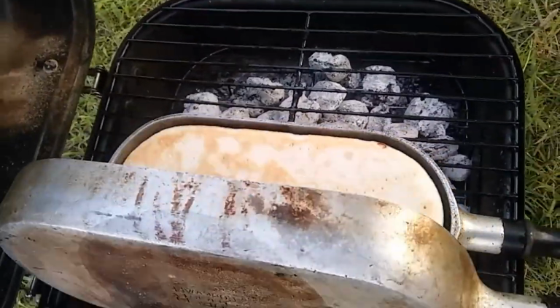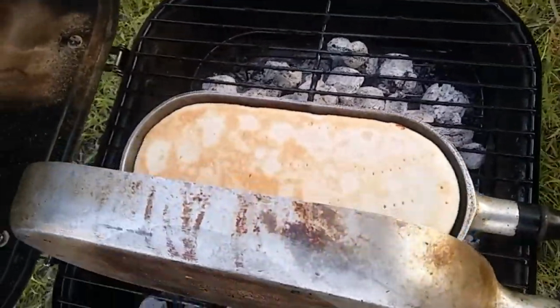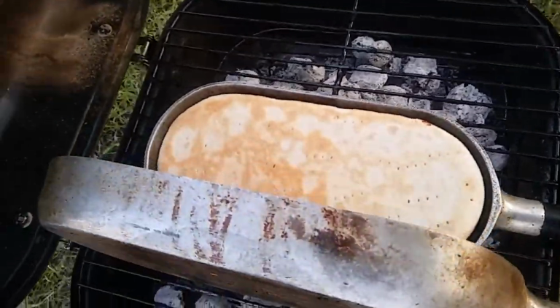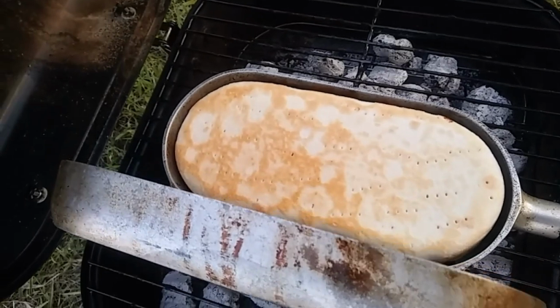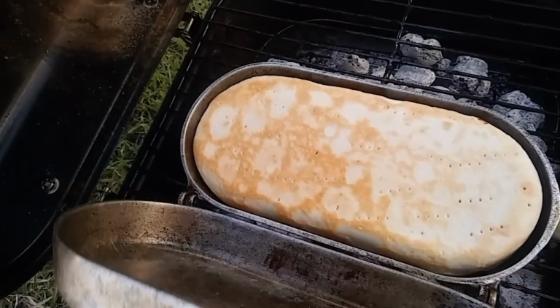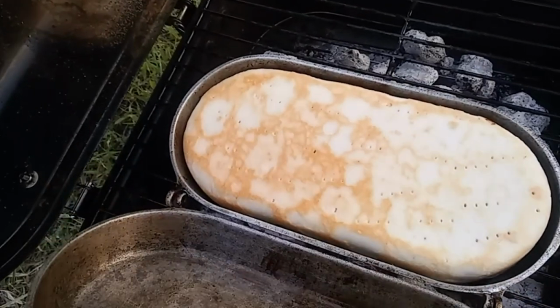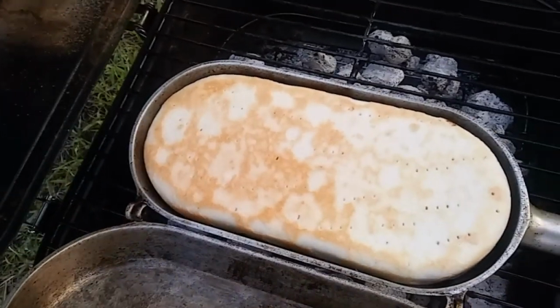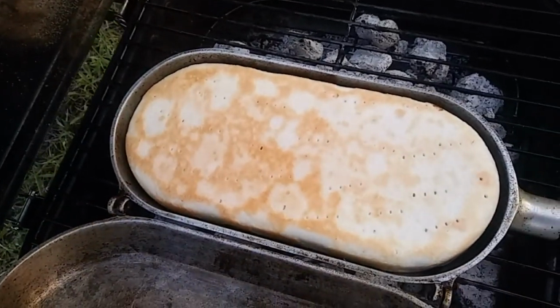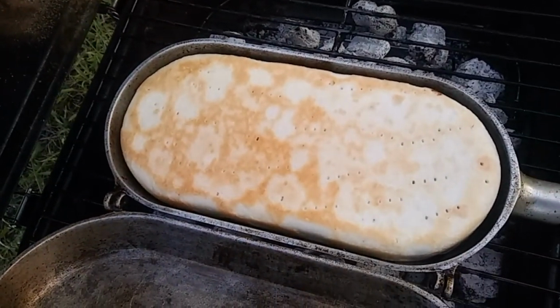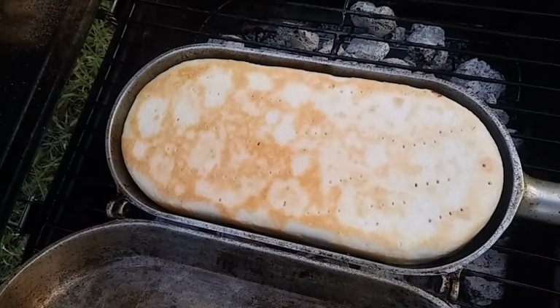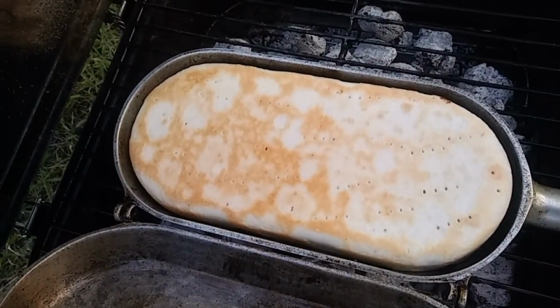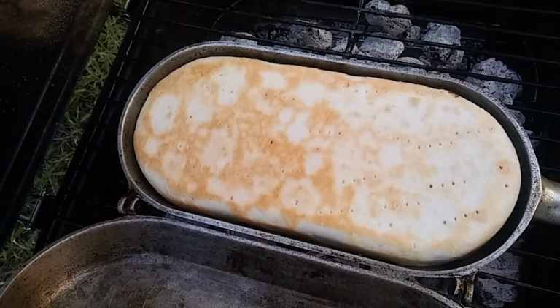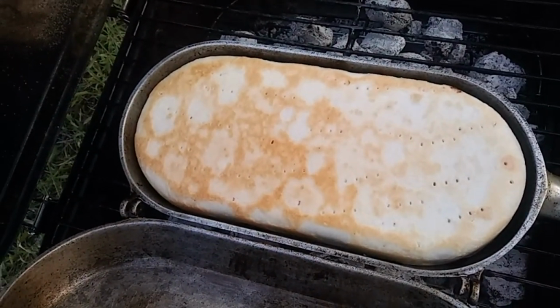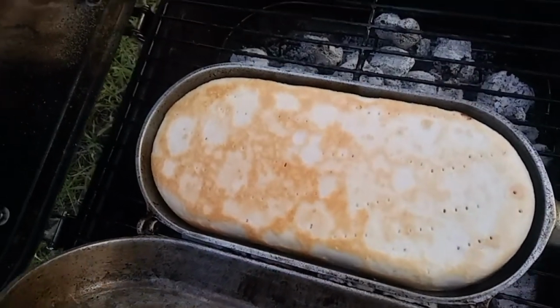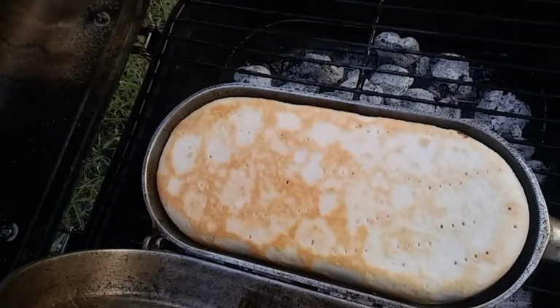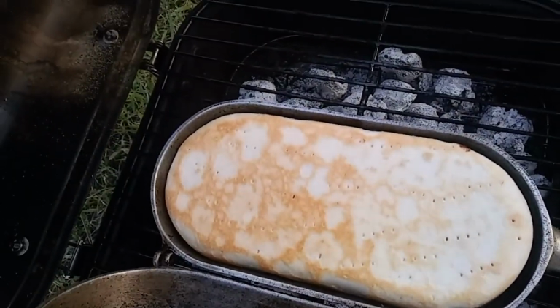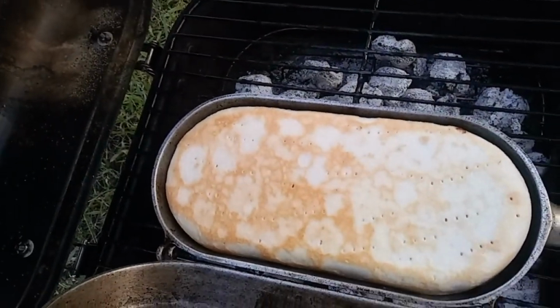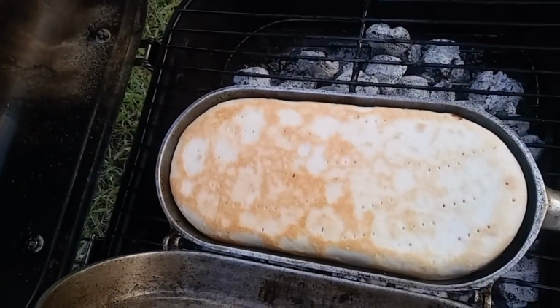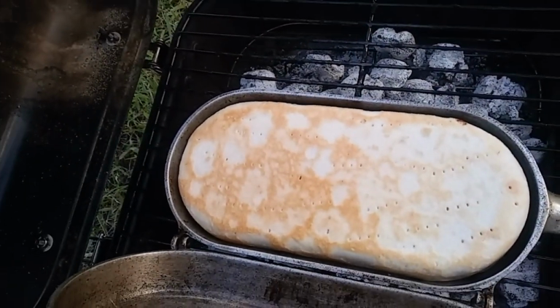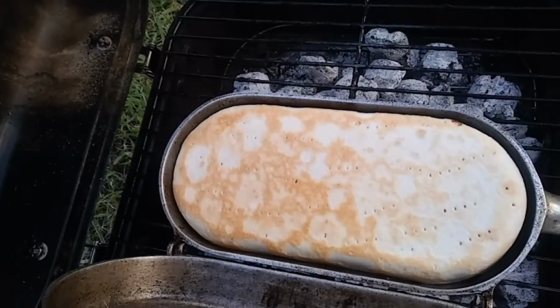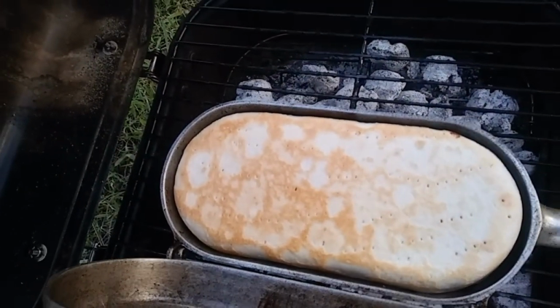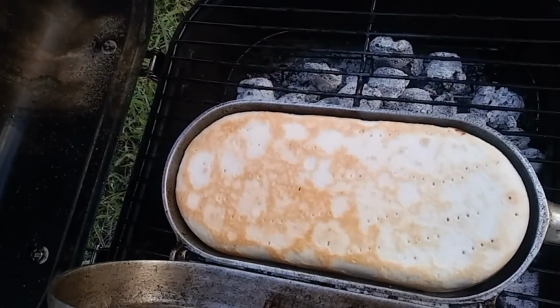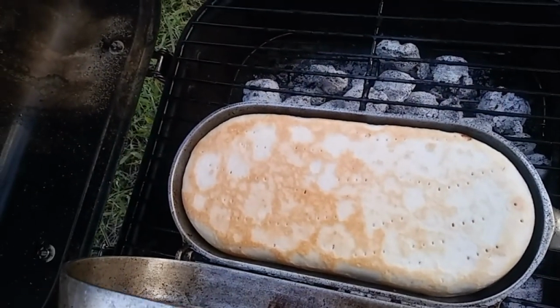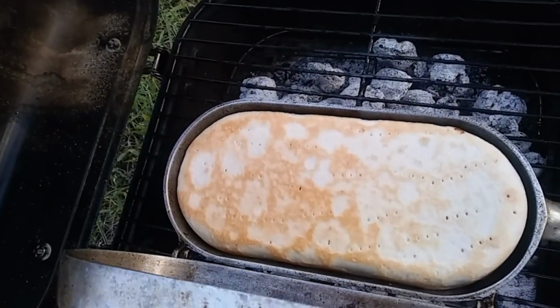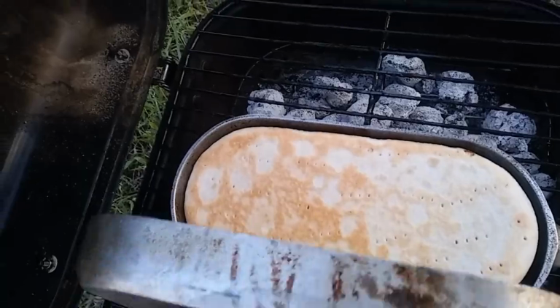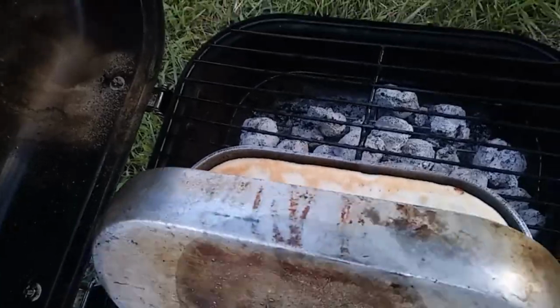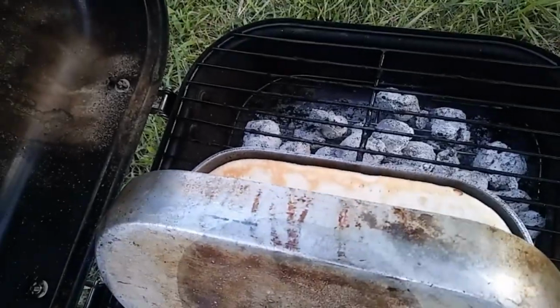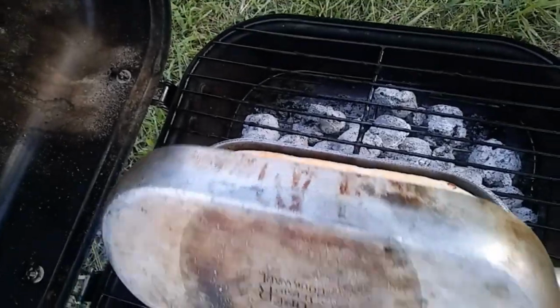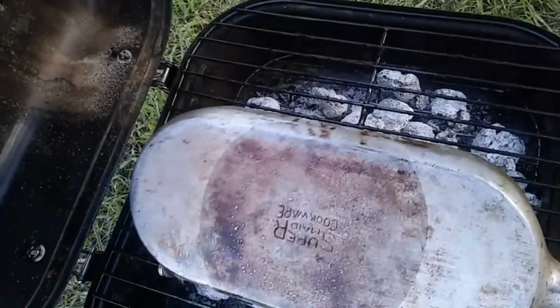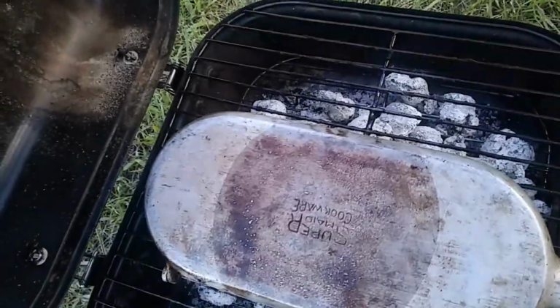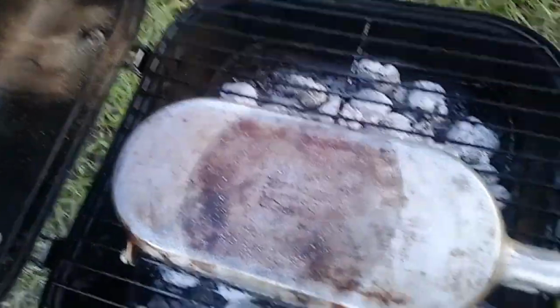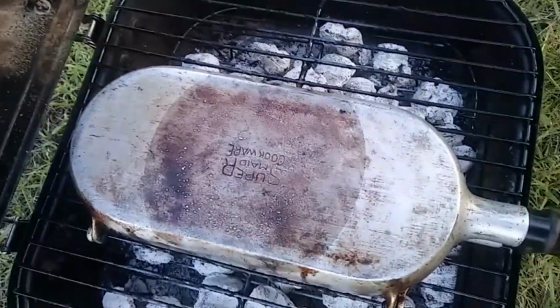Oh my god. Perfect. I'm gonna let it go for a few minutes and then we'll see how it turns out.